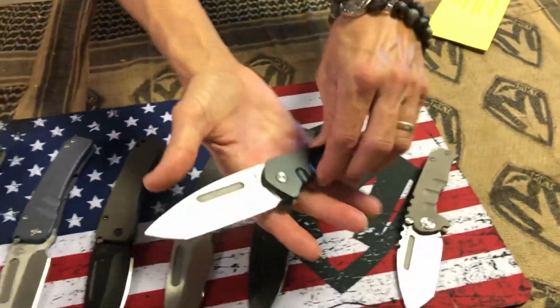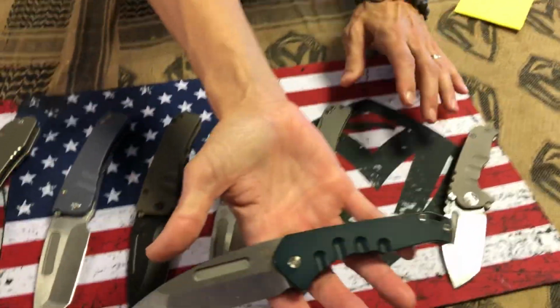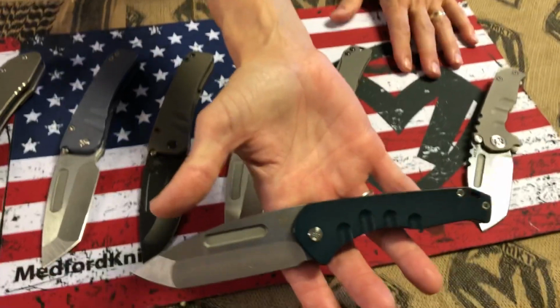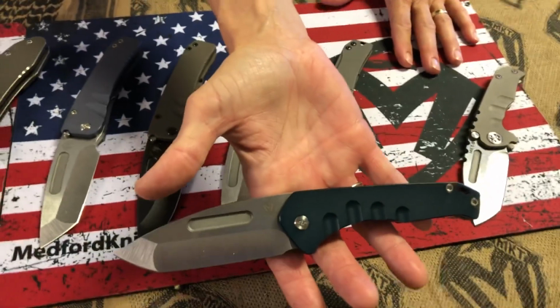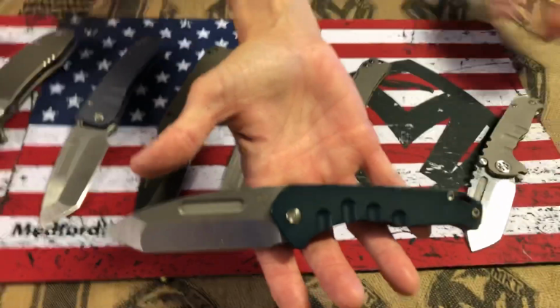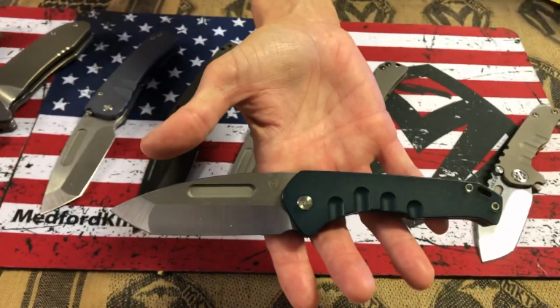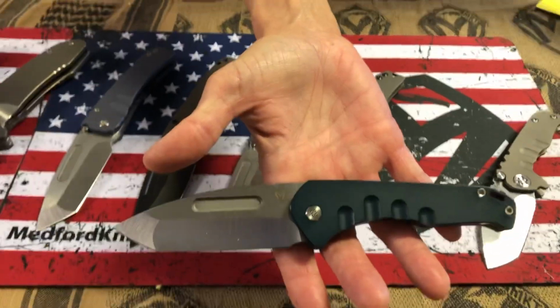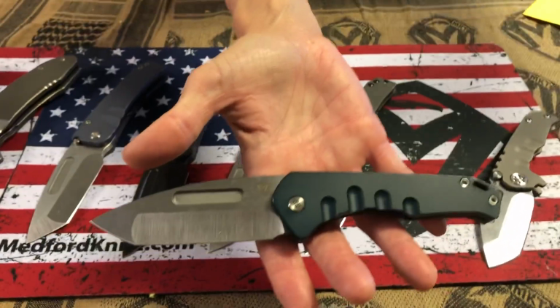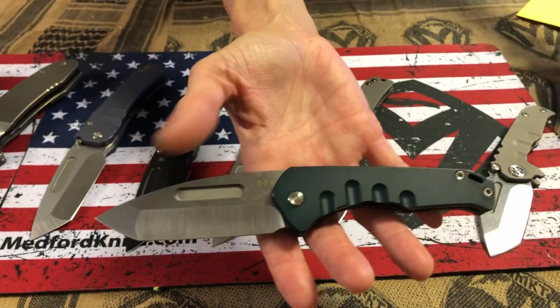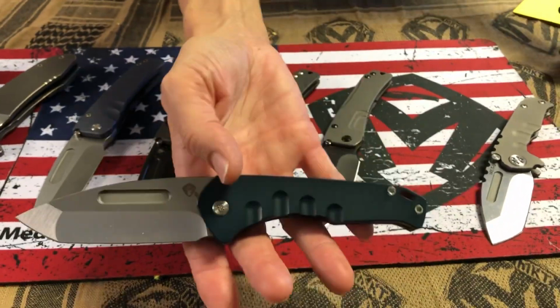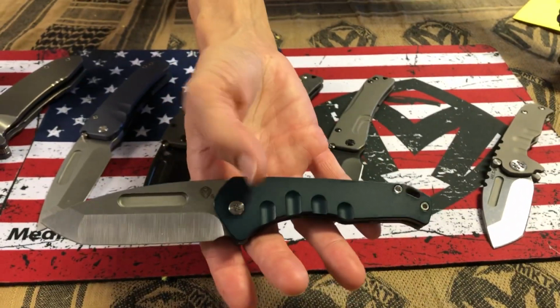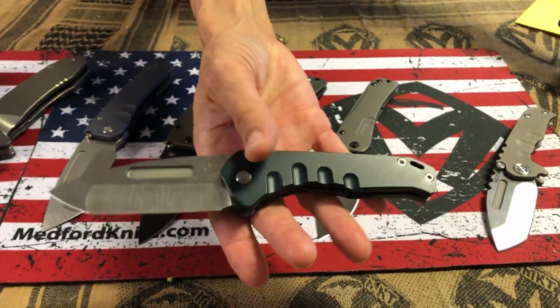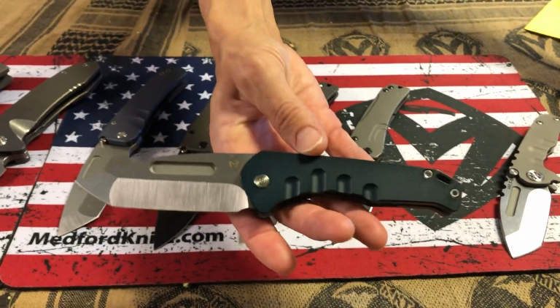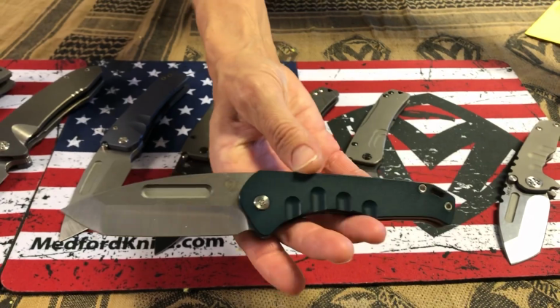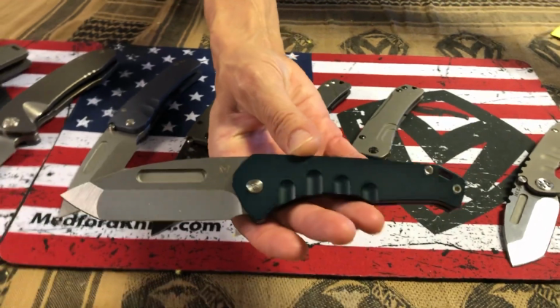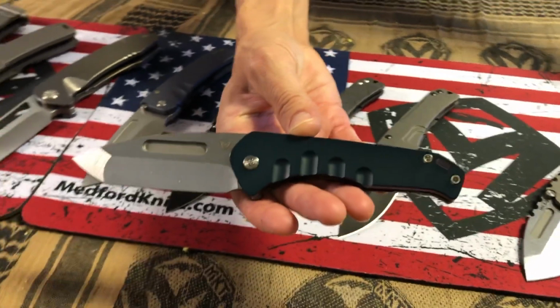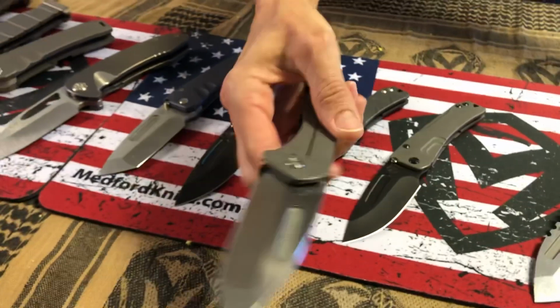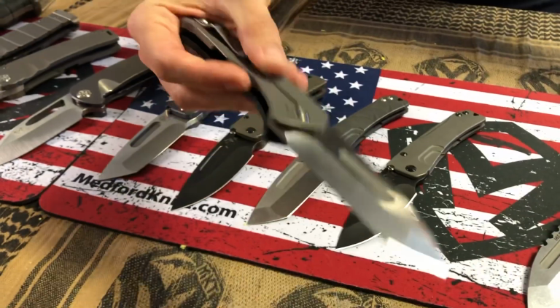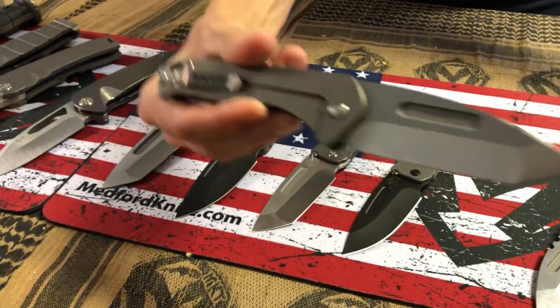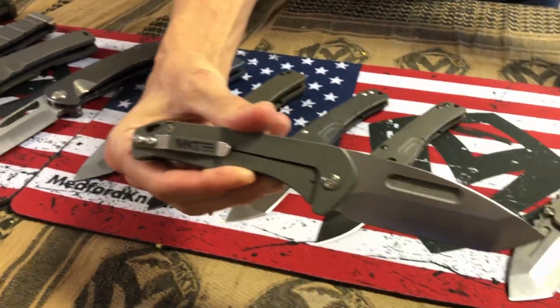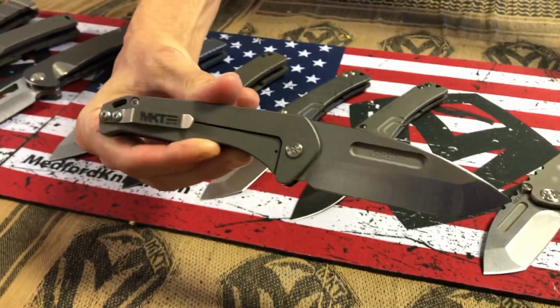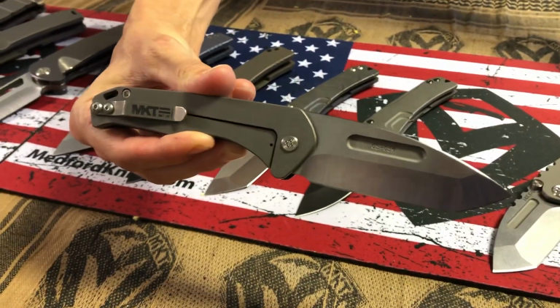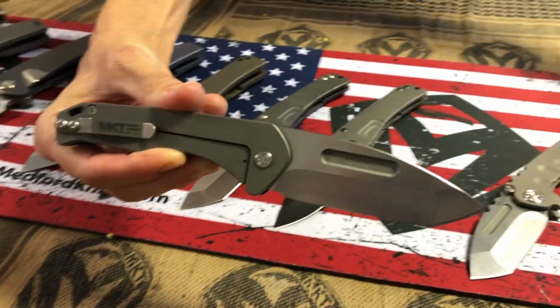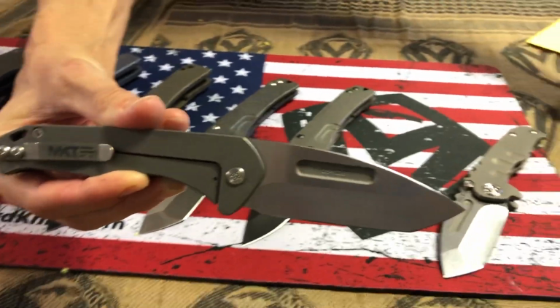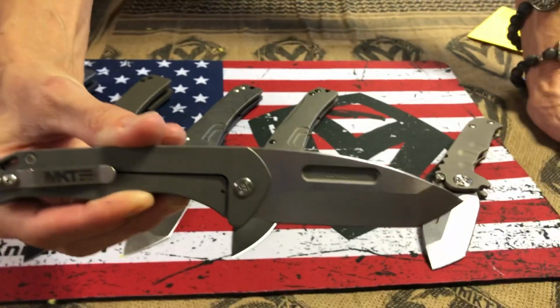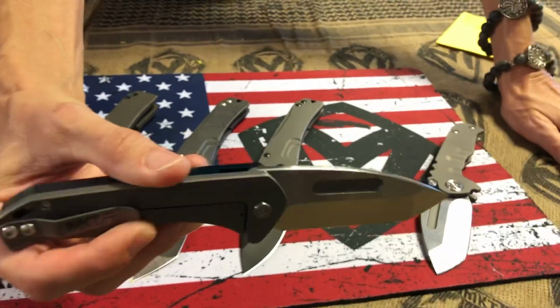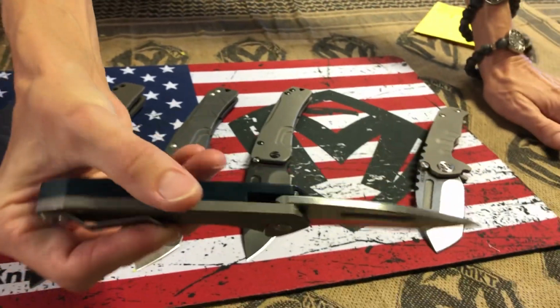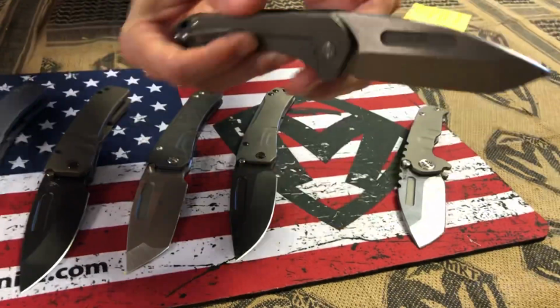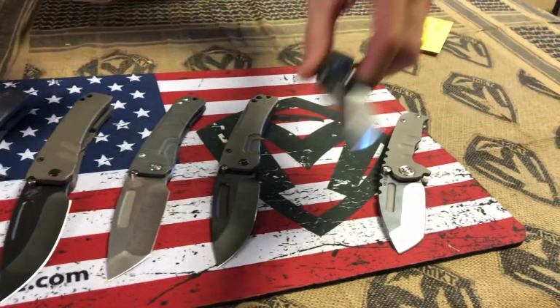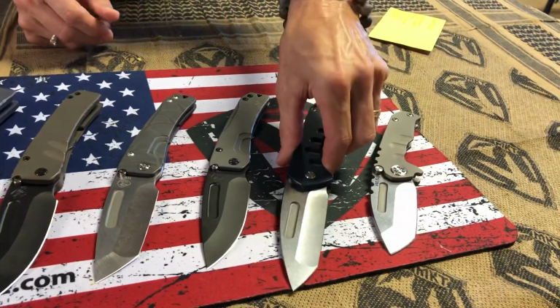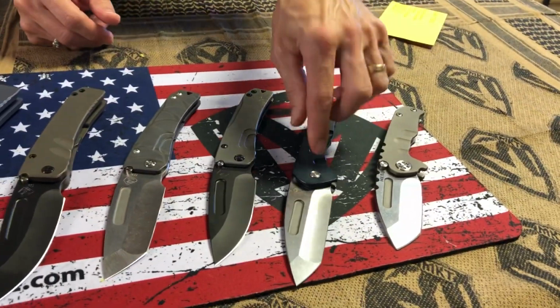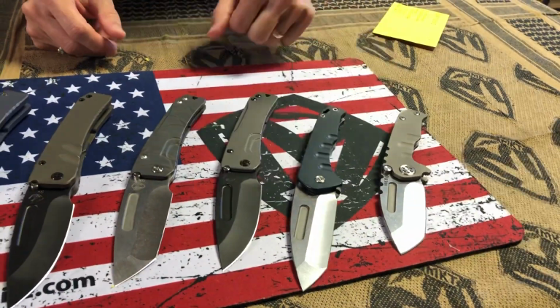This one here is a two-tone Praetorian Swift frame lock. It's an aluminum blue anodized handle with a tumbled titanium spring — so half aluminum, half titanium — with an S35 tumbled Tonto blade.